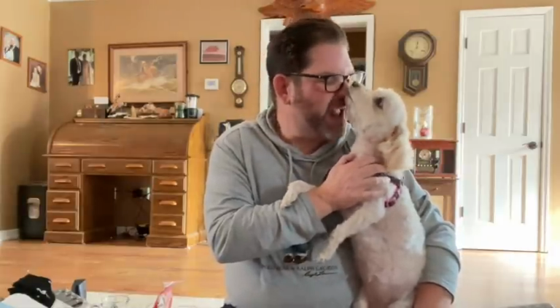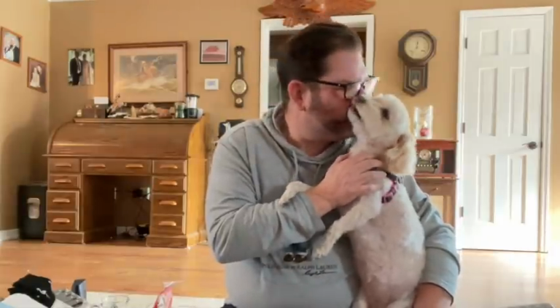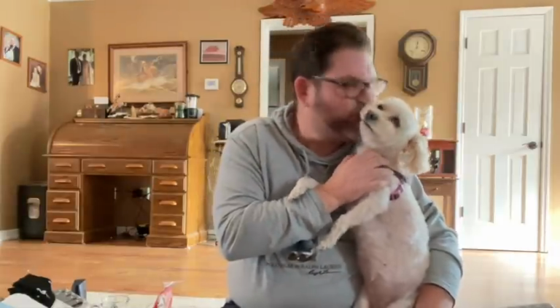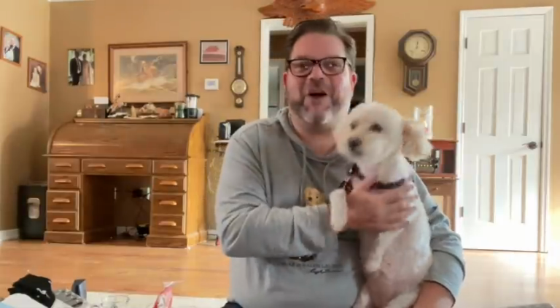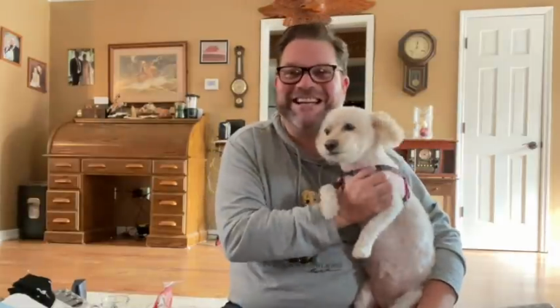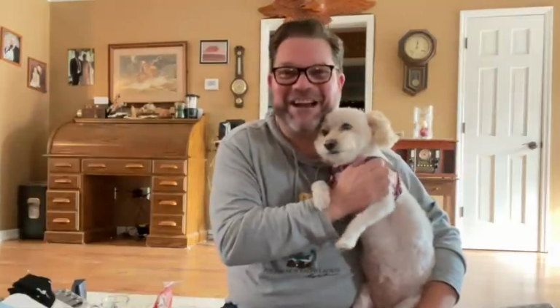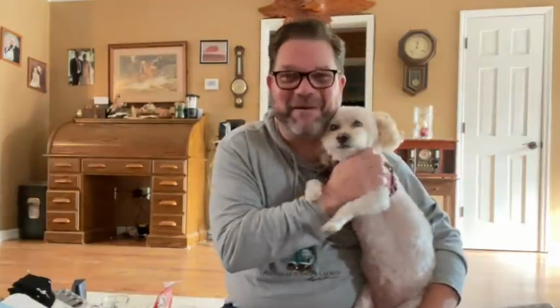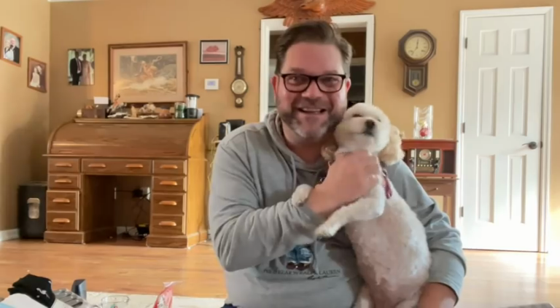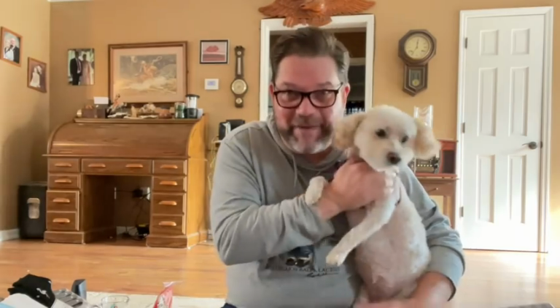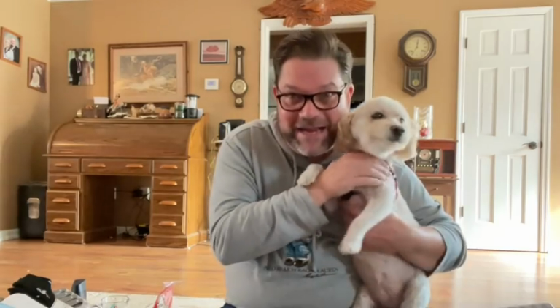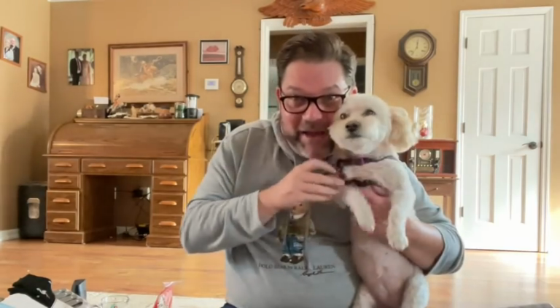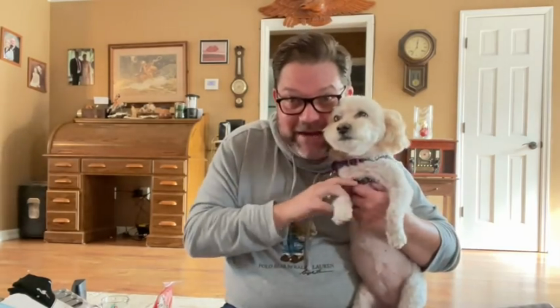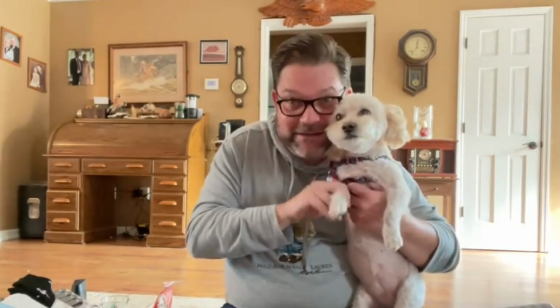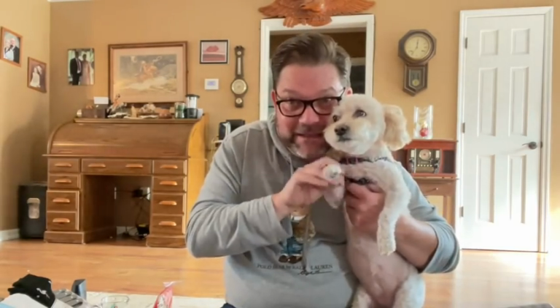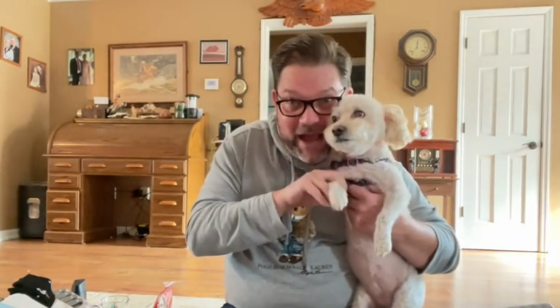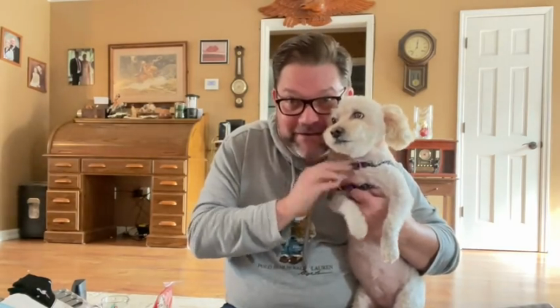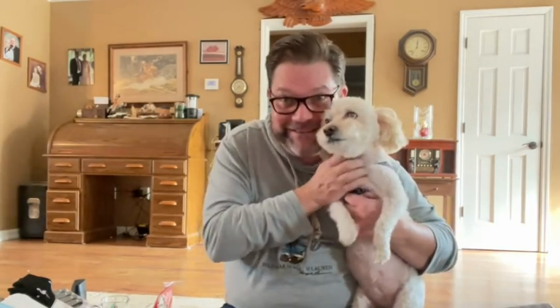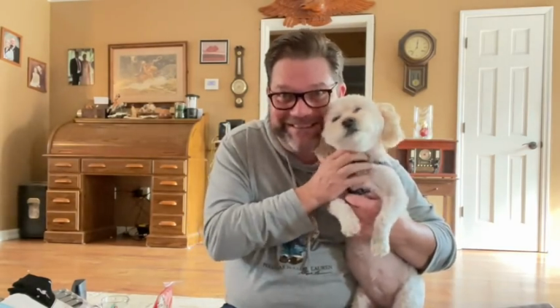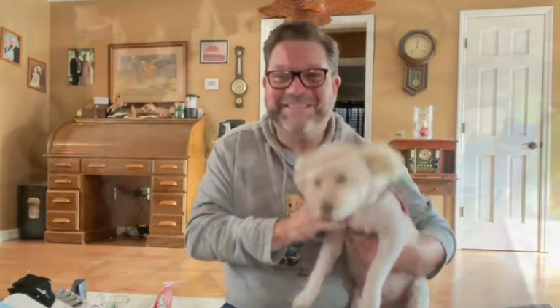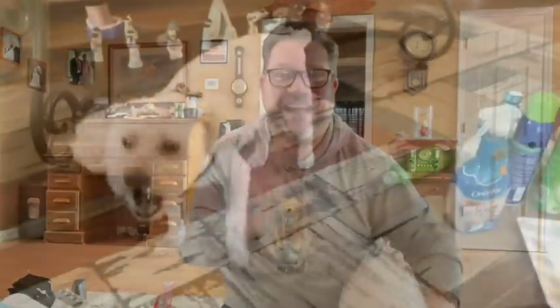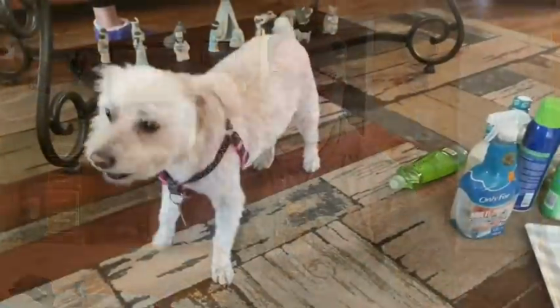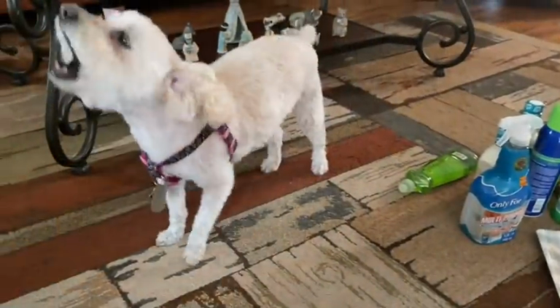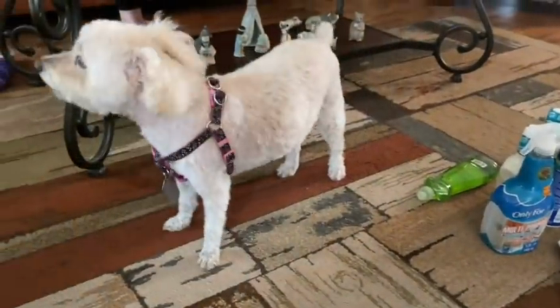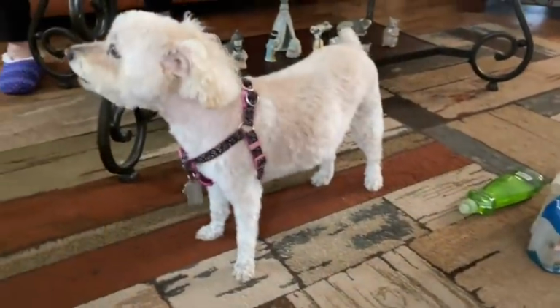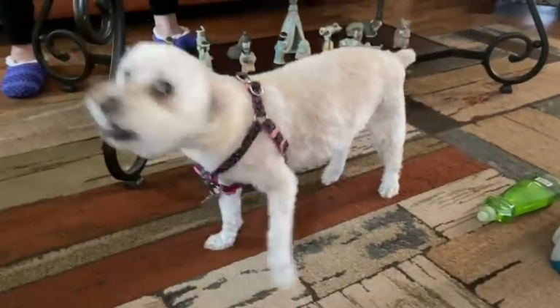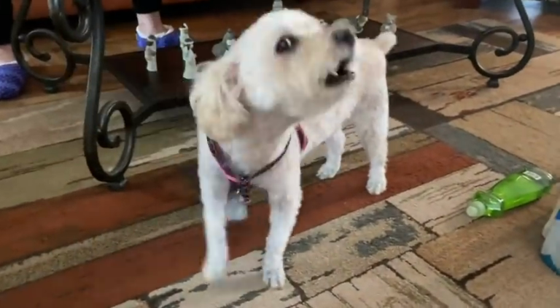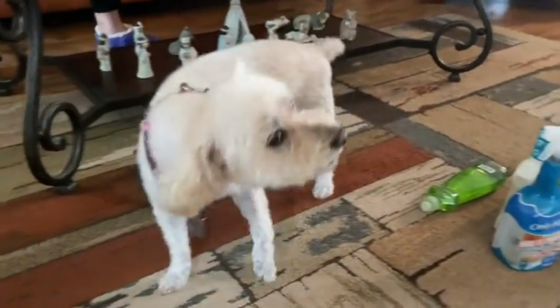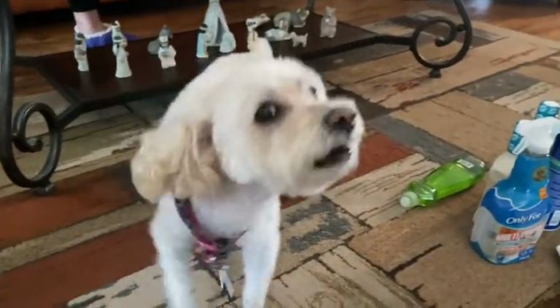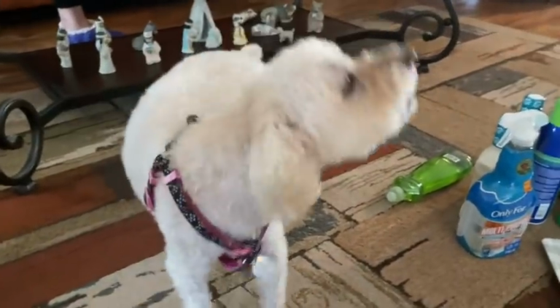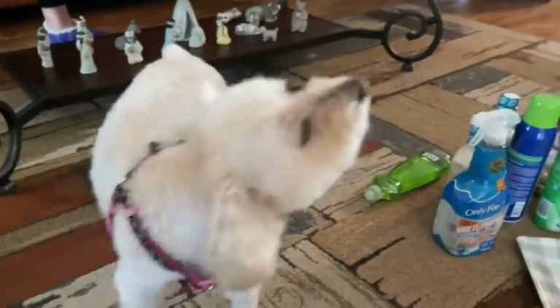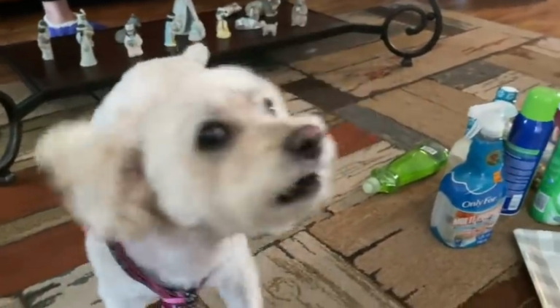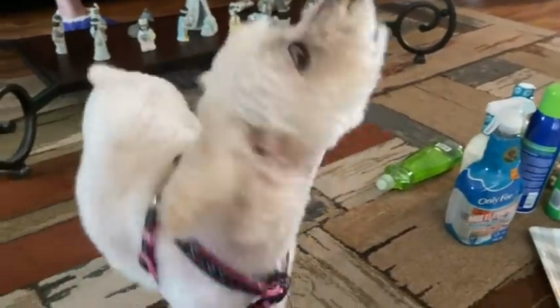All right guys, take care. Bye-bye. Say bye. This is my mom's dog, Cheyenne — I call her my little sister. Say hi to my subscribers.